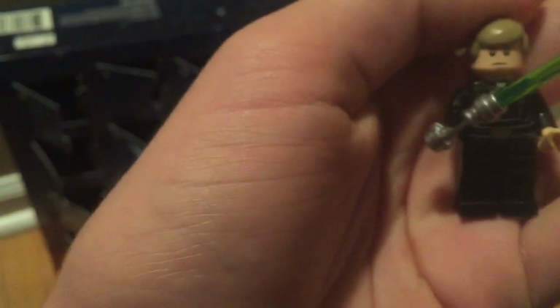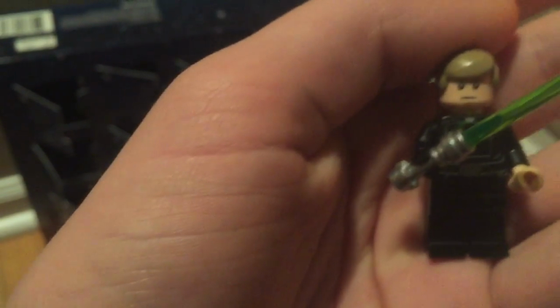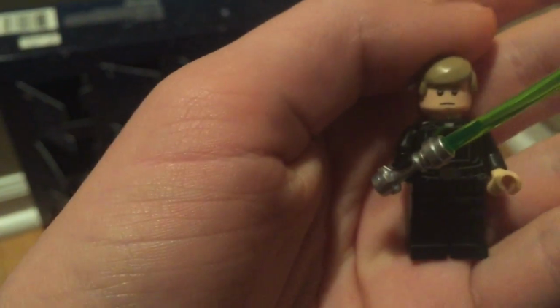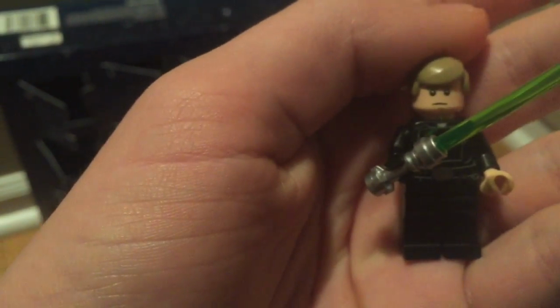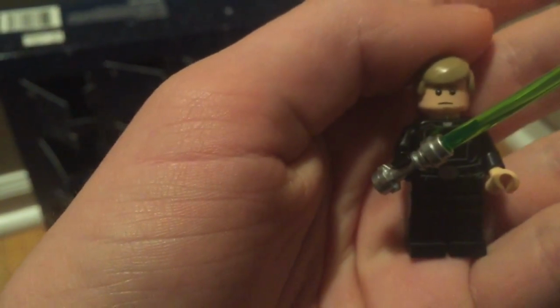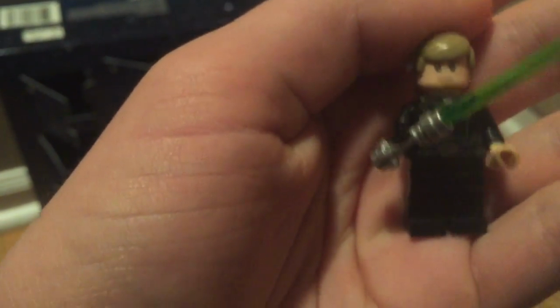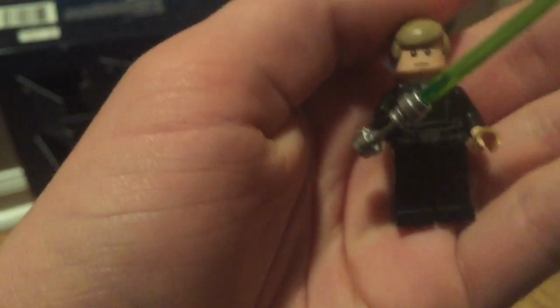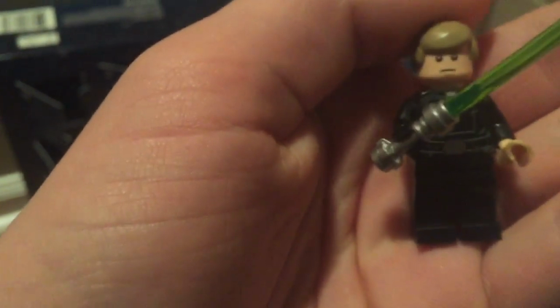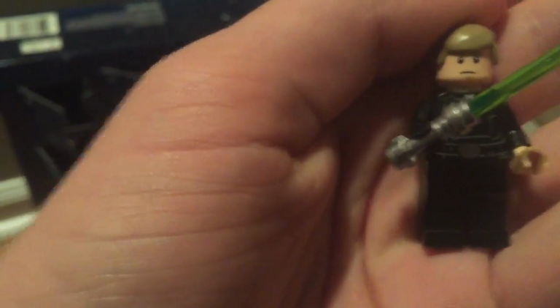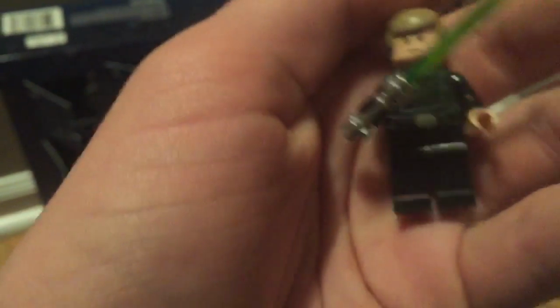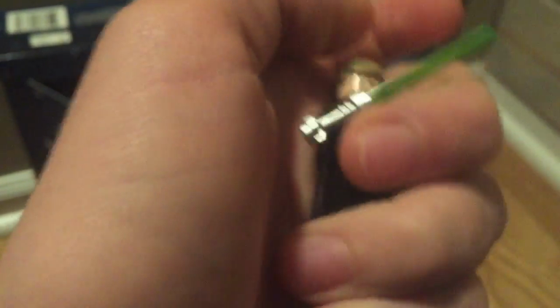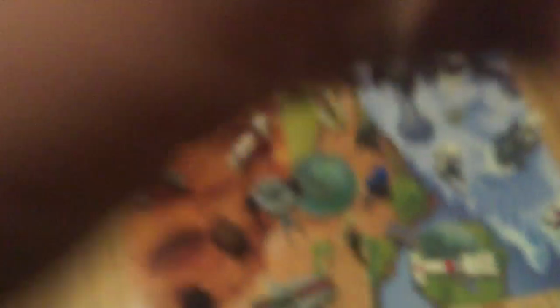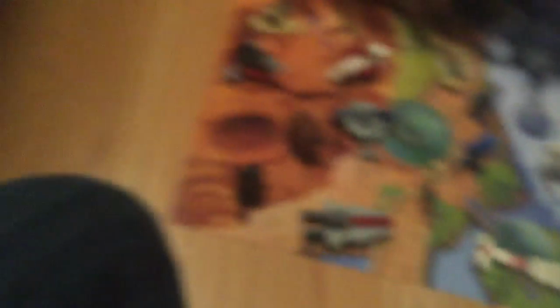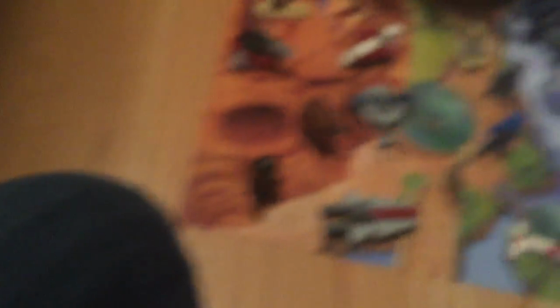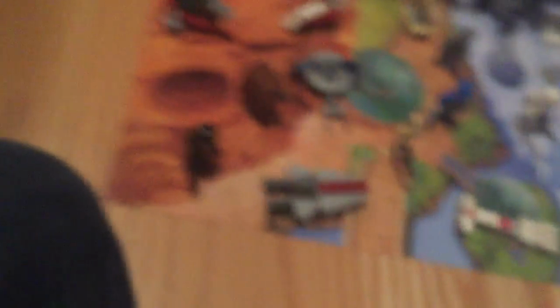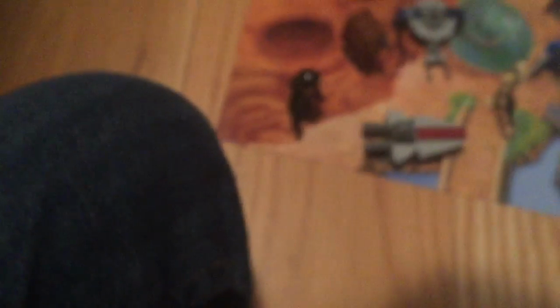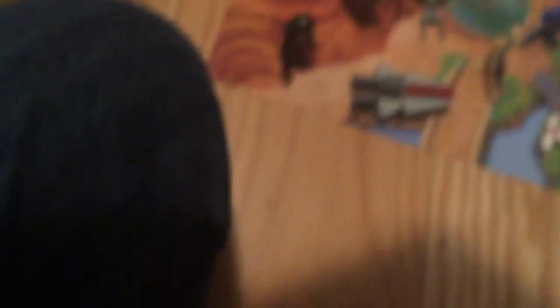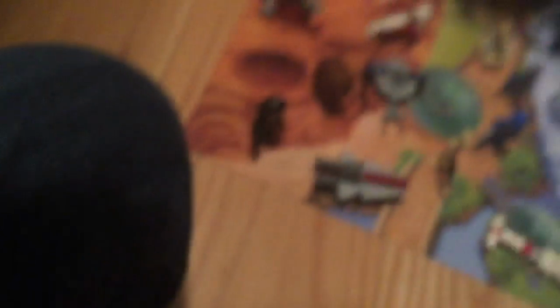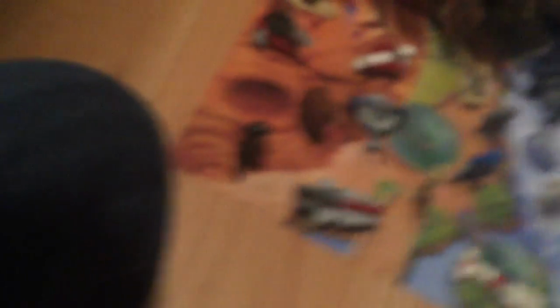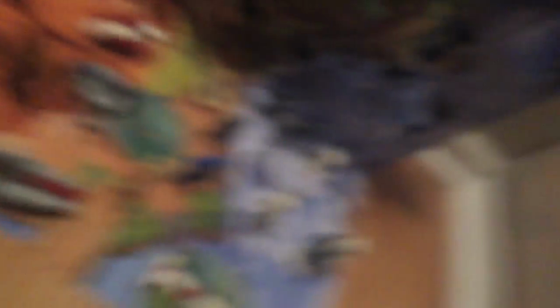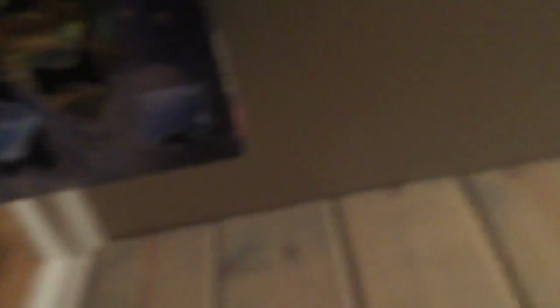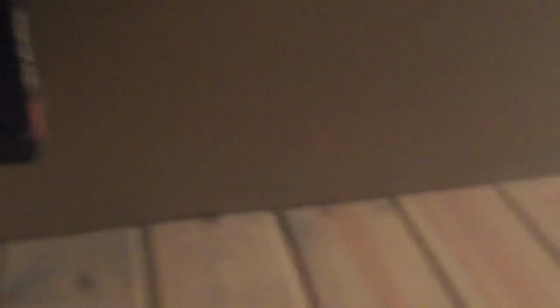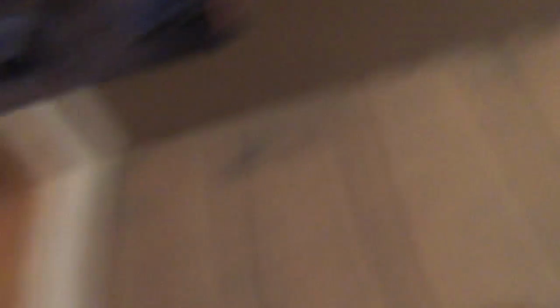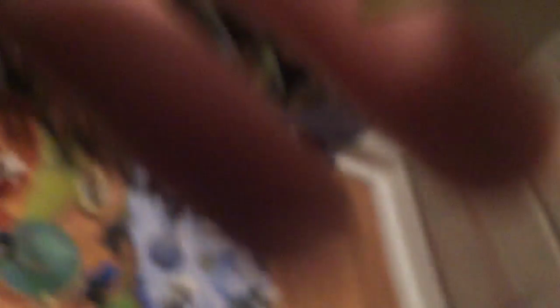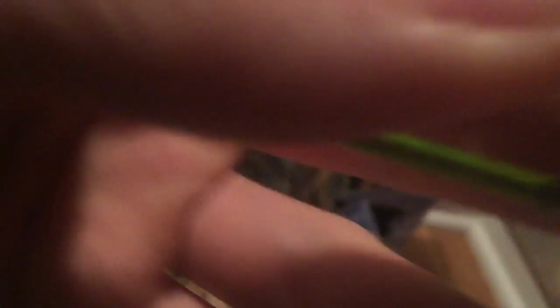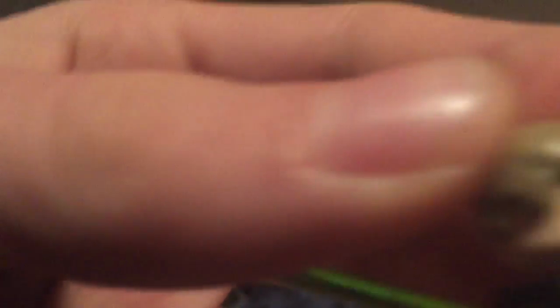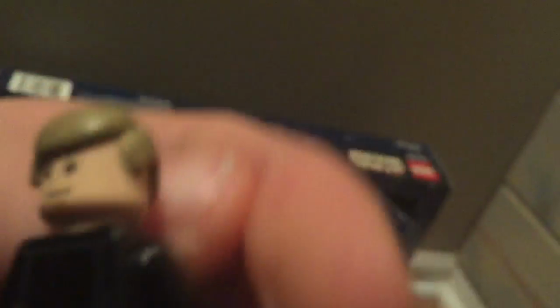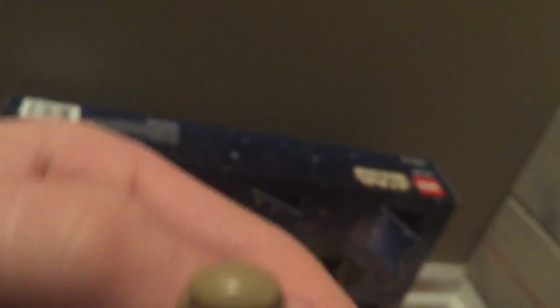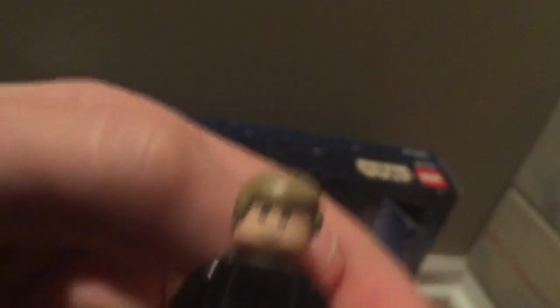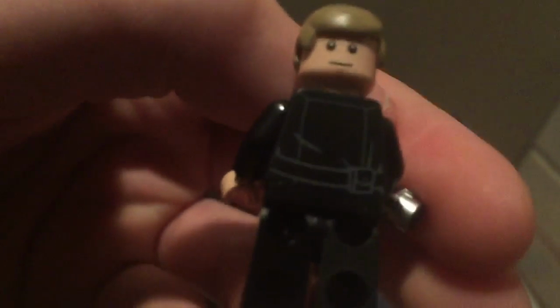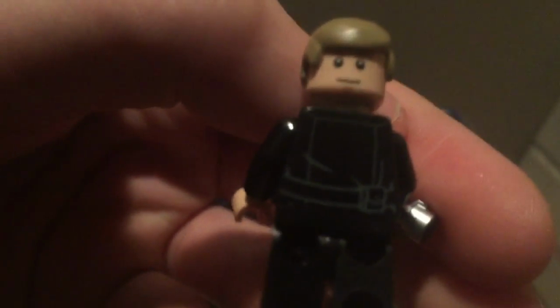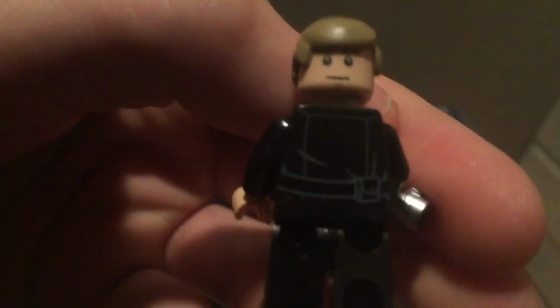He has a double-sided face also. That's his more normal expression. Then if I switch around, there's his happier expression on the back.